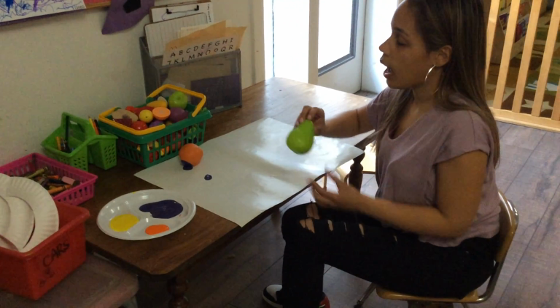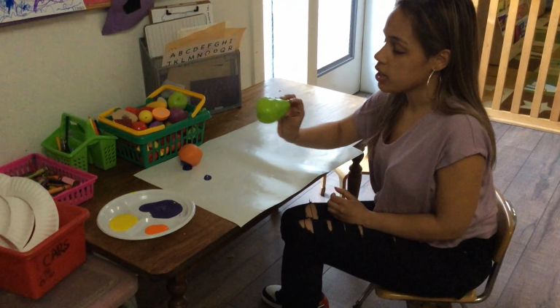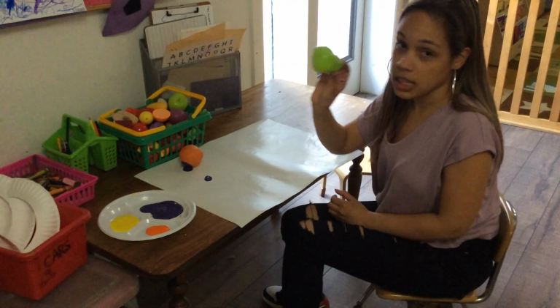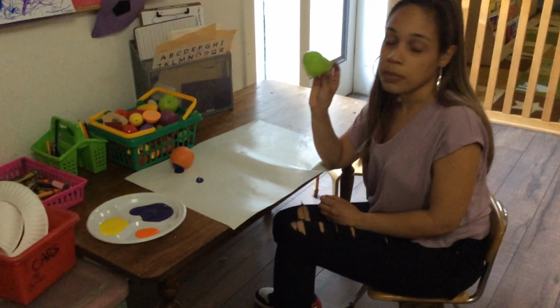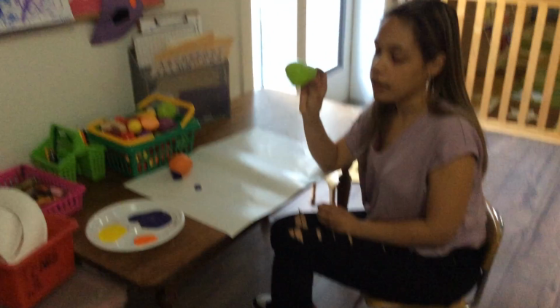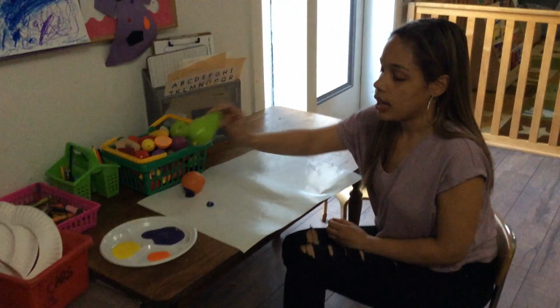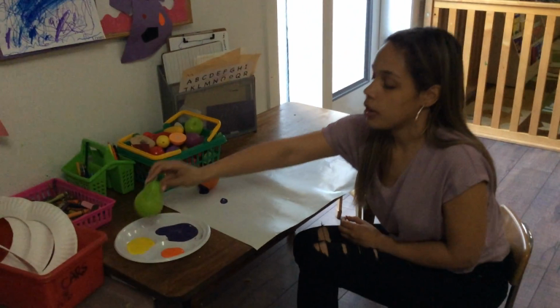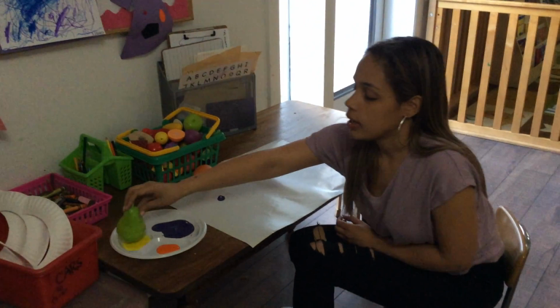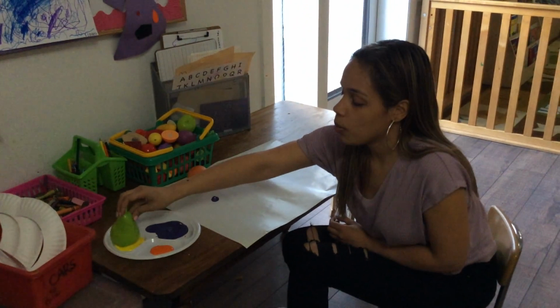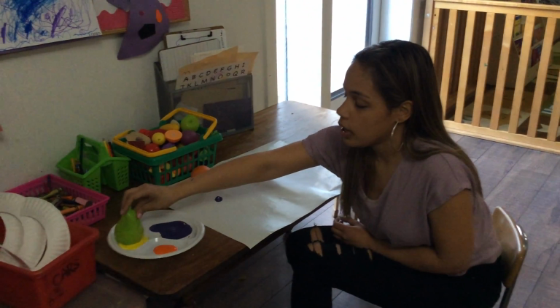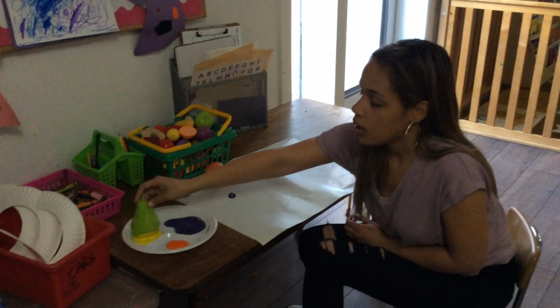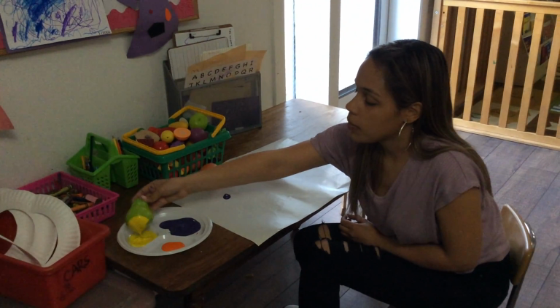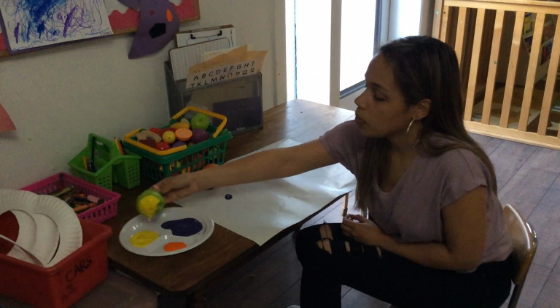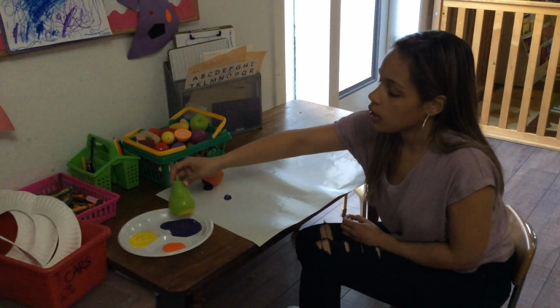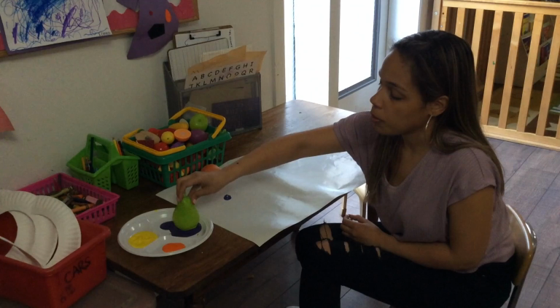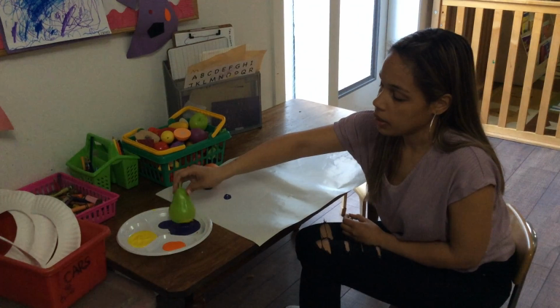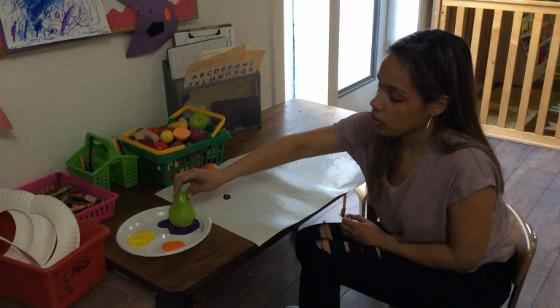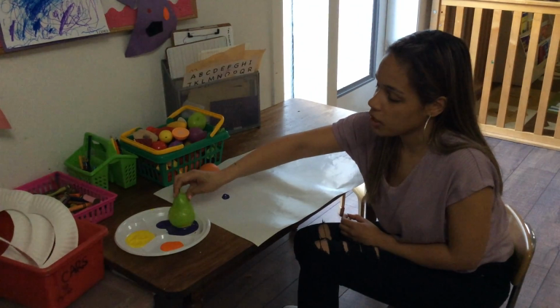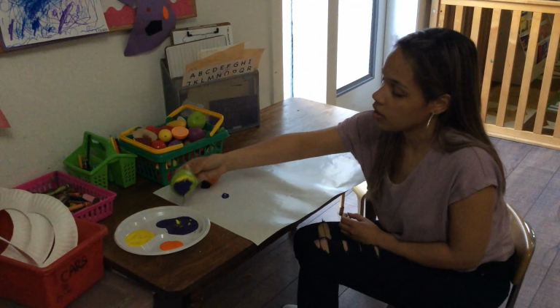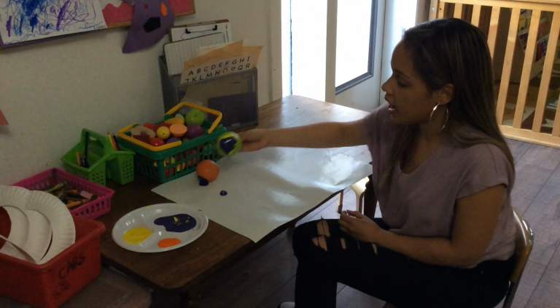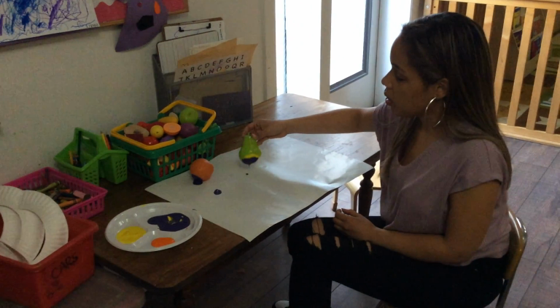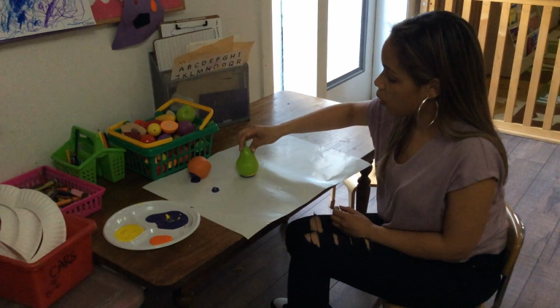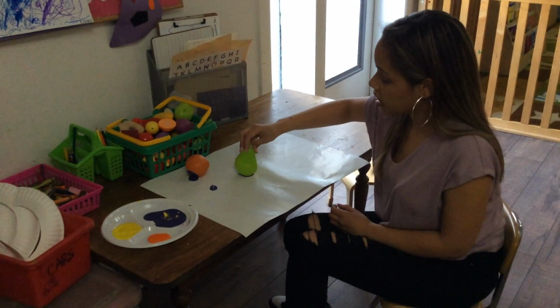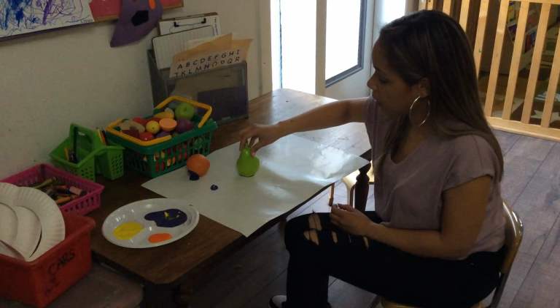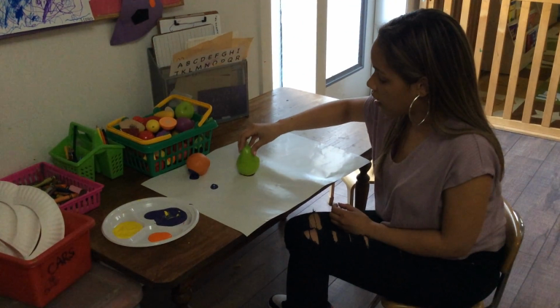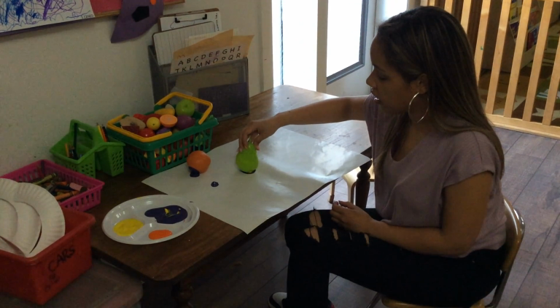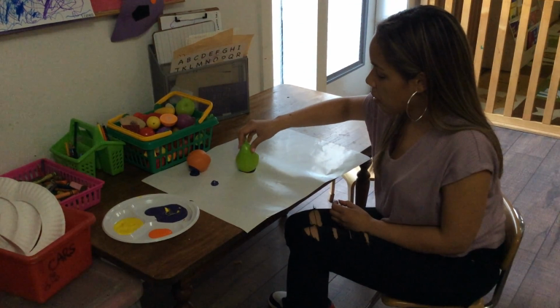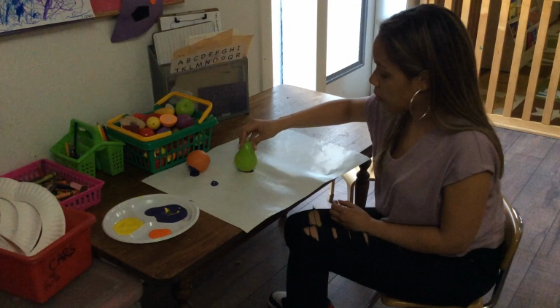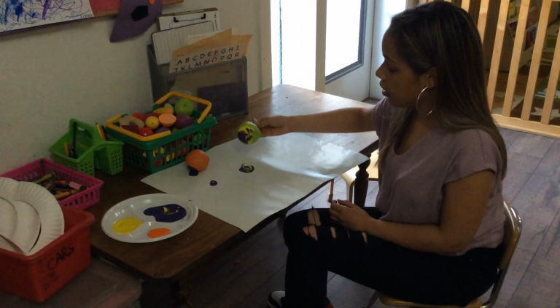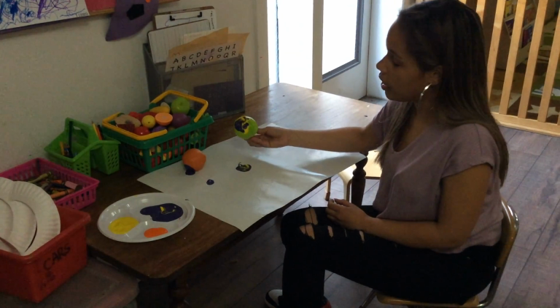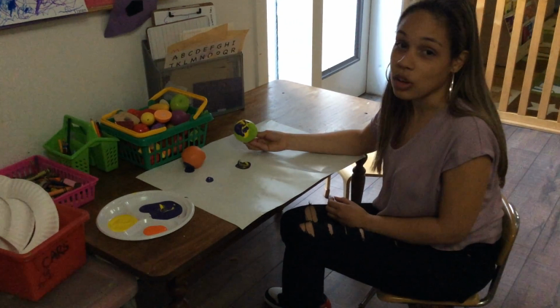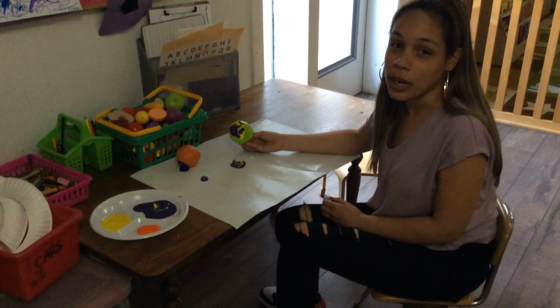I'm going to take this green pear and I'm going to put it in the yellow pink and mix it with the purple pink. We can also mix the colors and we're going to stamp it on the paper. And there goes my pear.